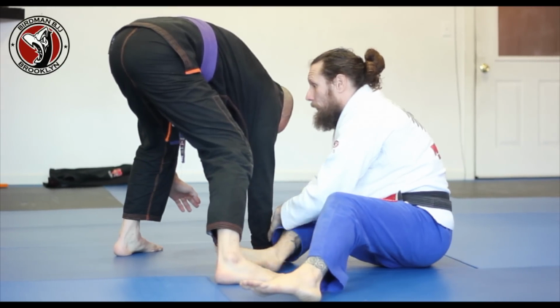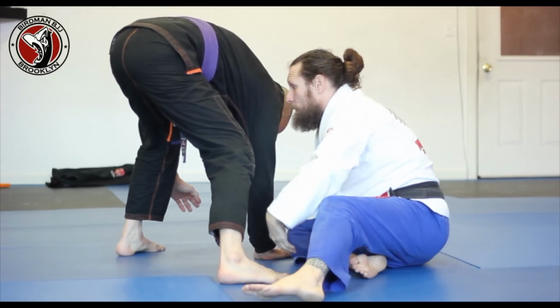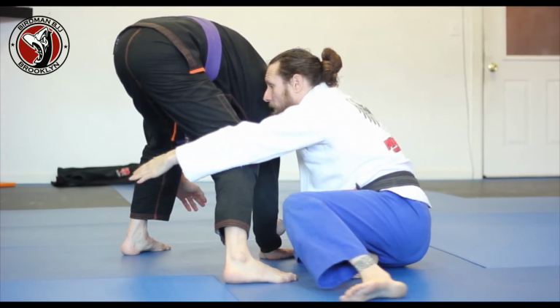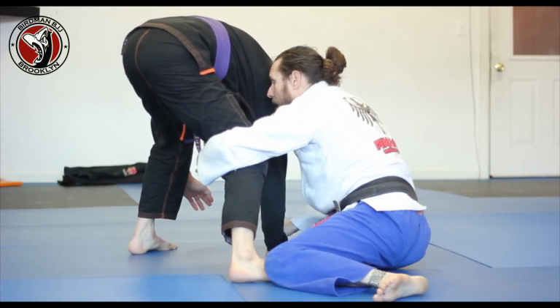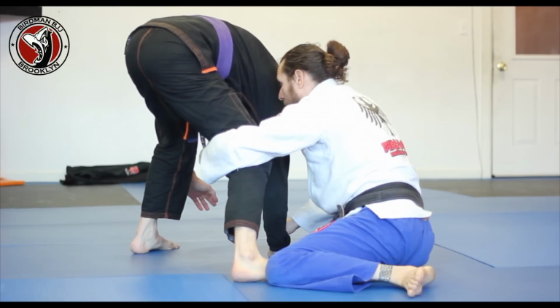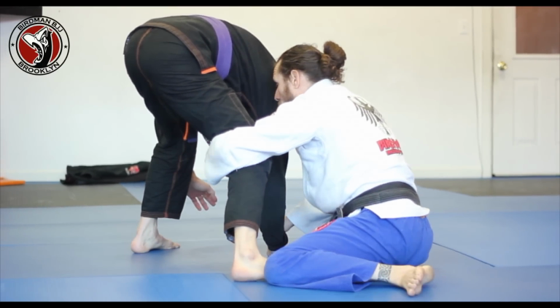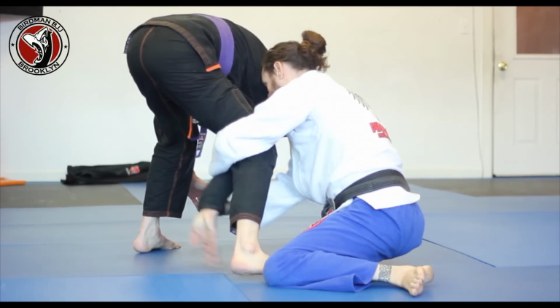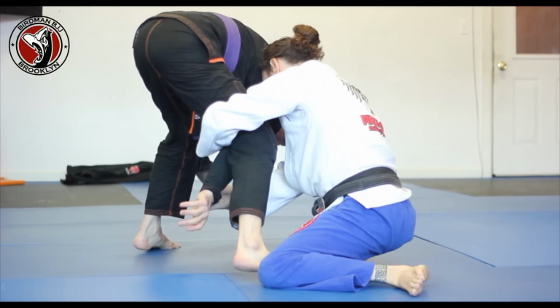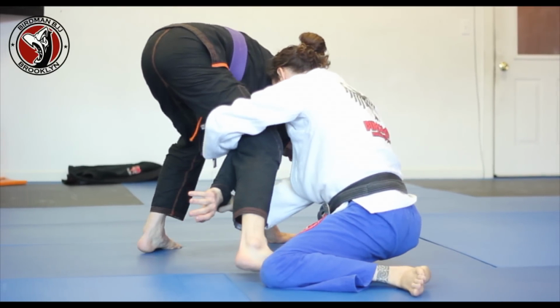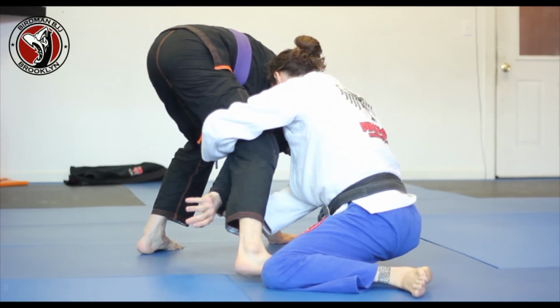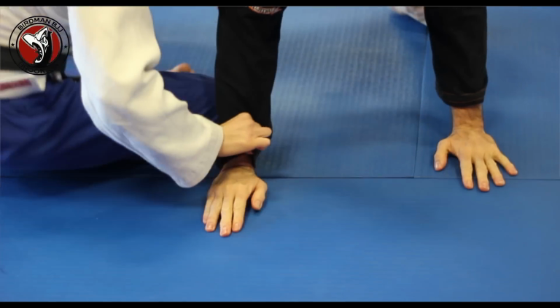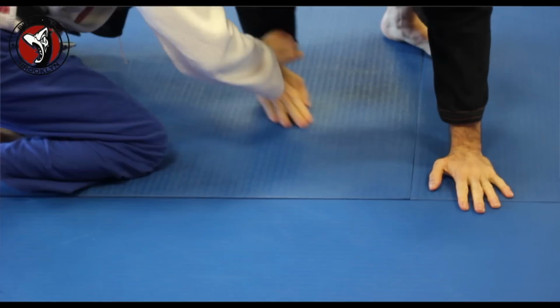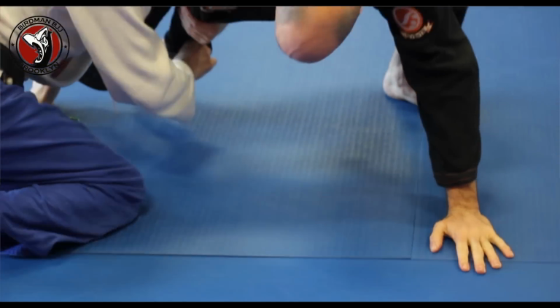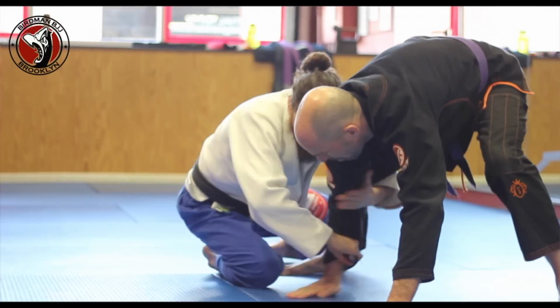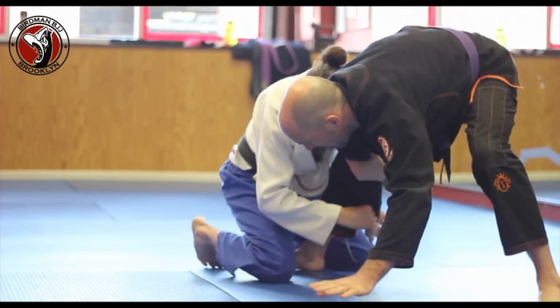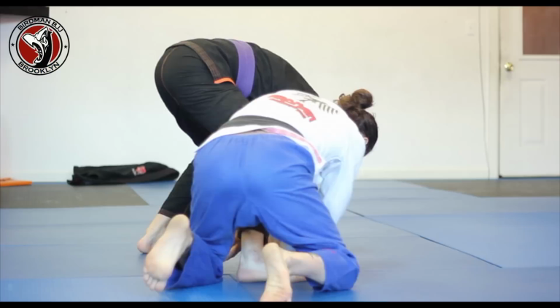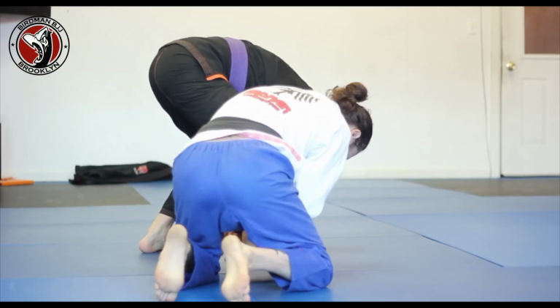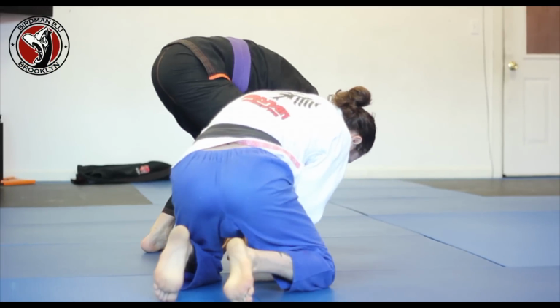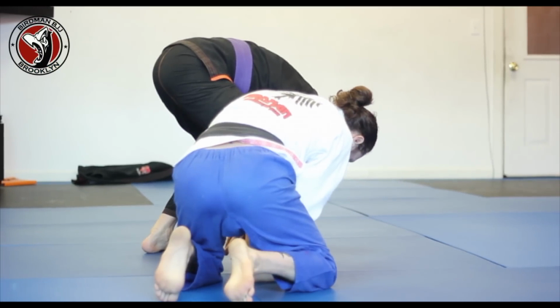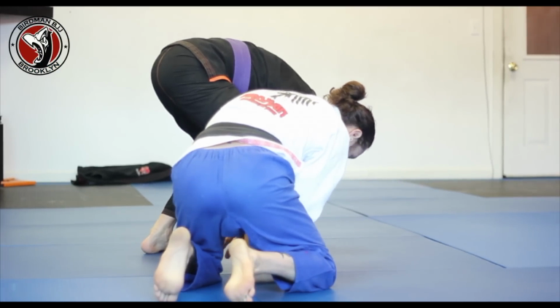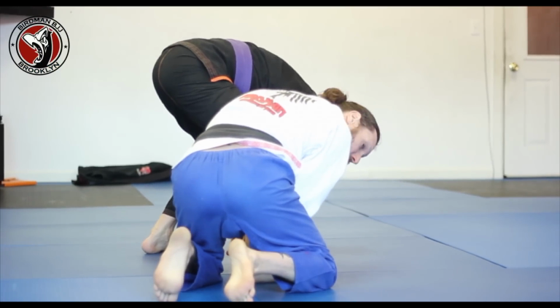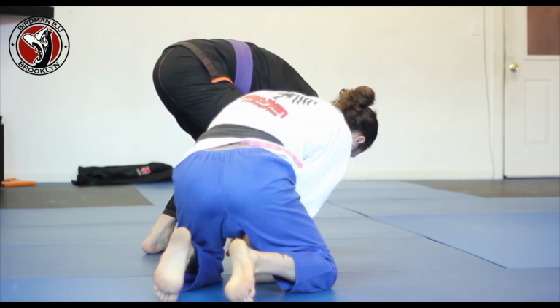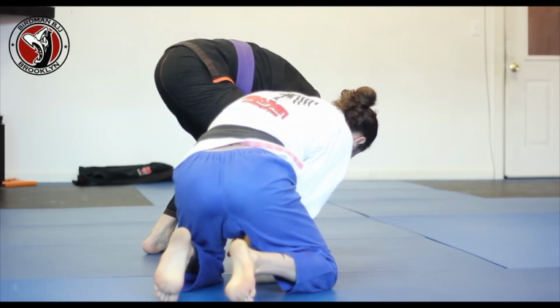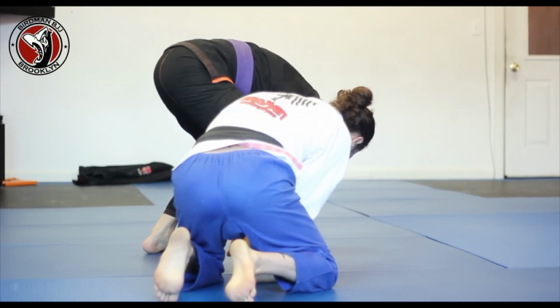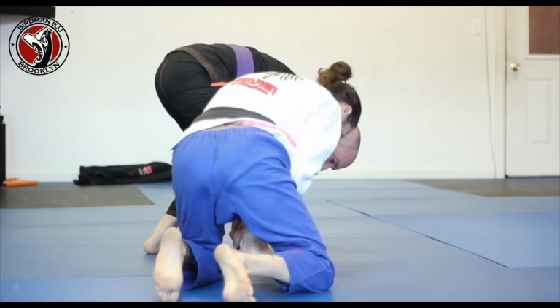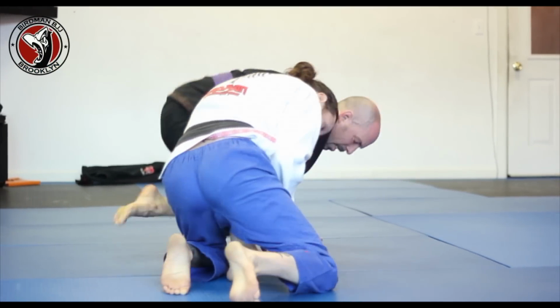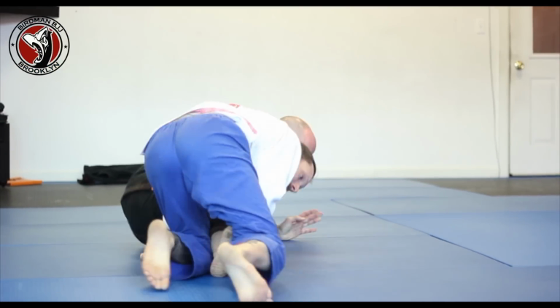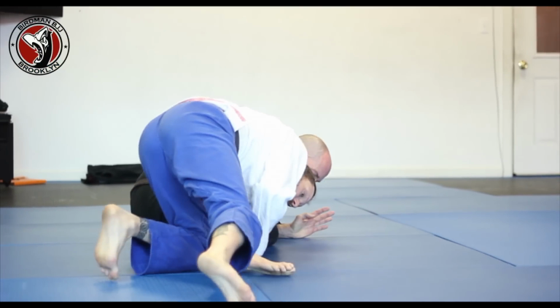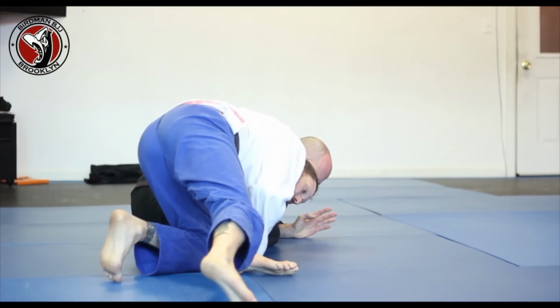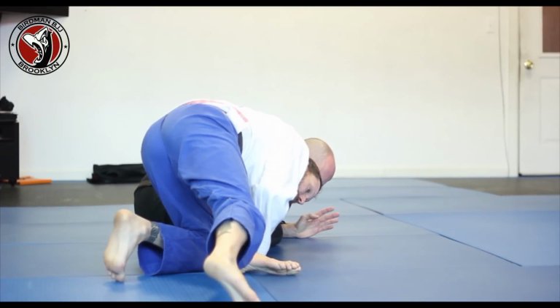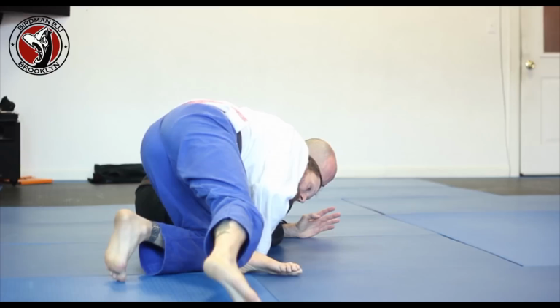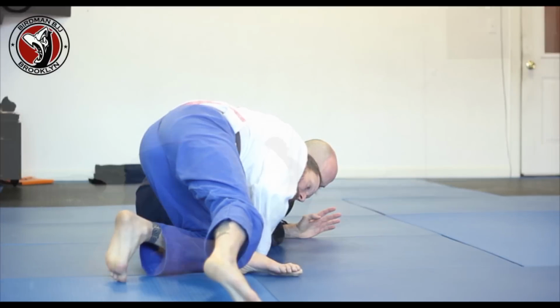I'm going to reach behind the leg, pushing his arm in to grab his bicep, get to my knees, holding the arm like a Russian tie — 2-1-1 — and I continue for the single leg takedown.